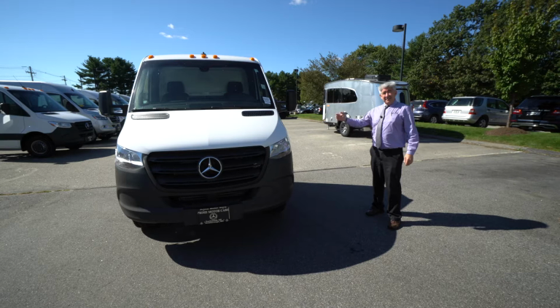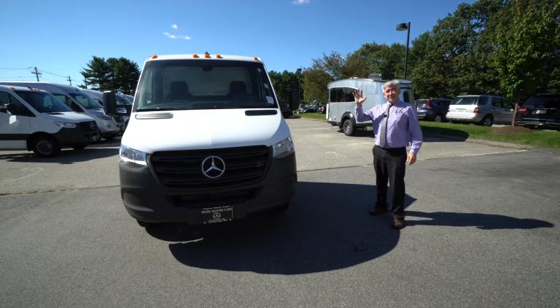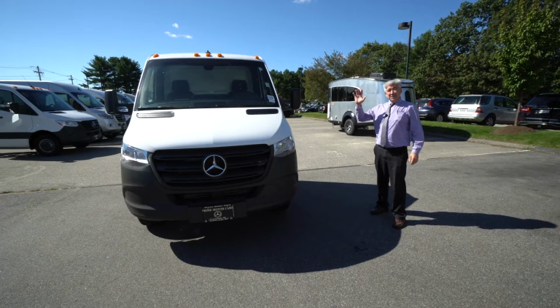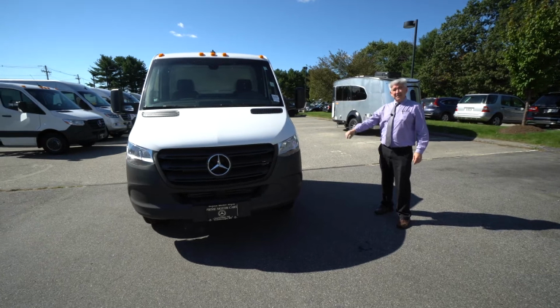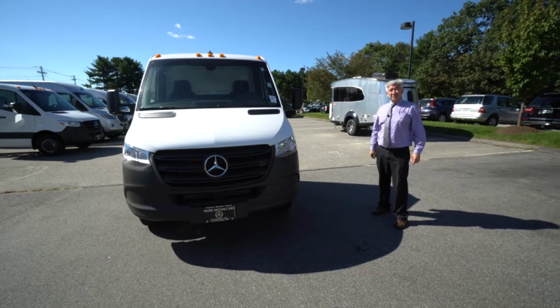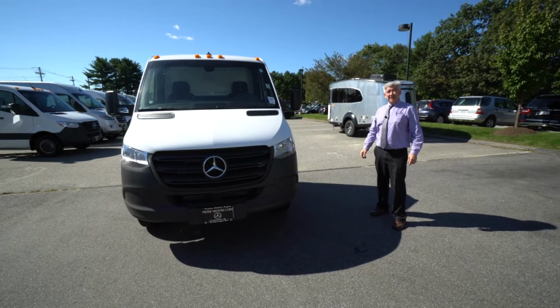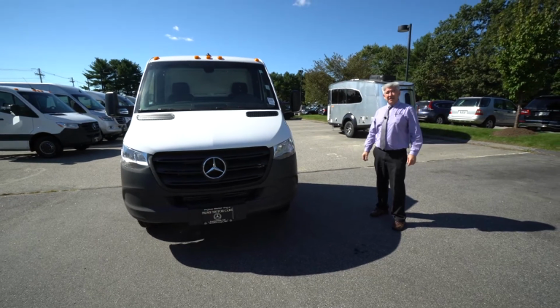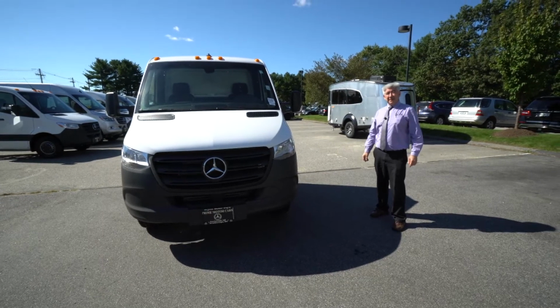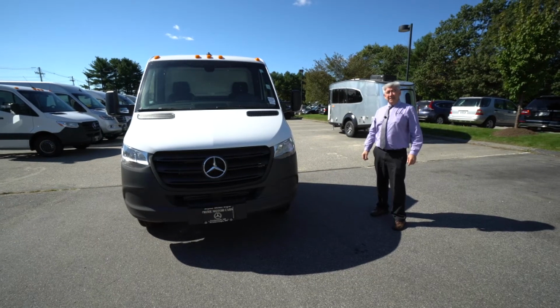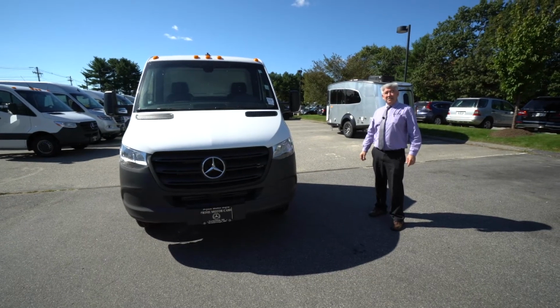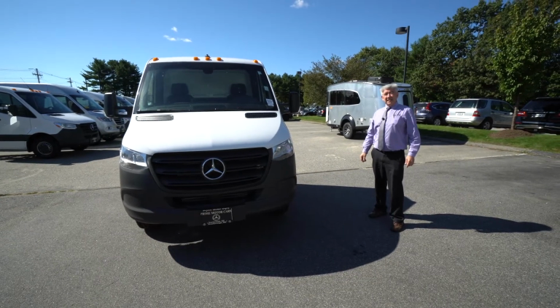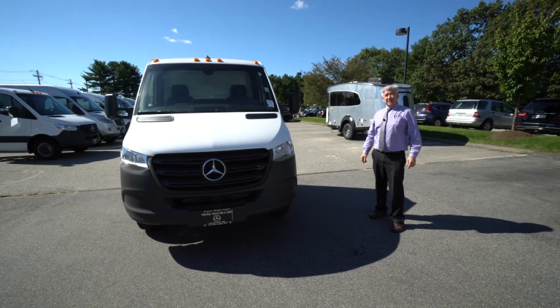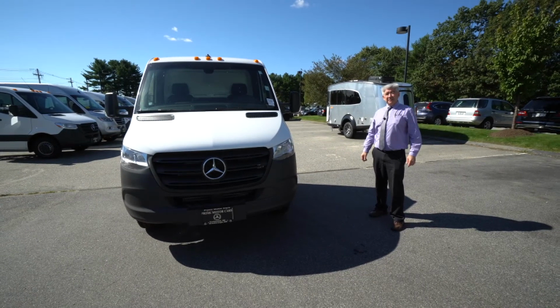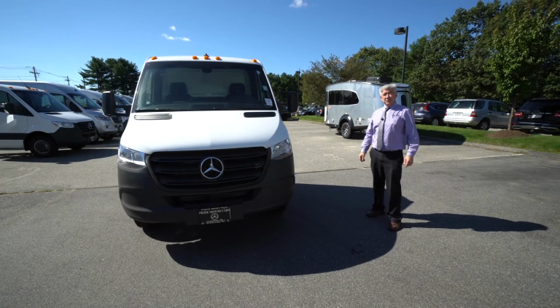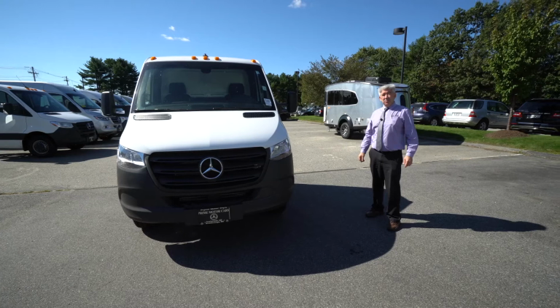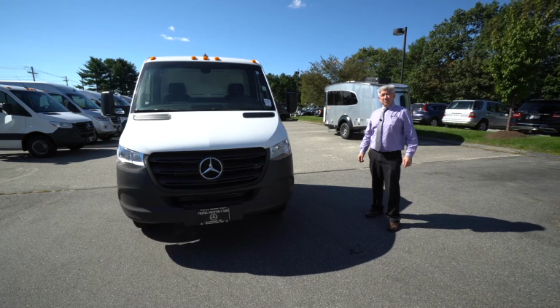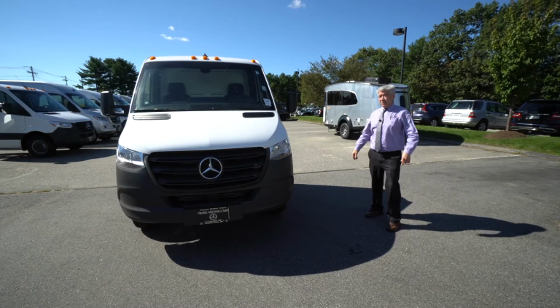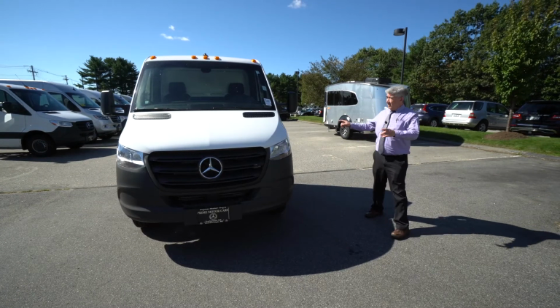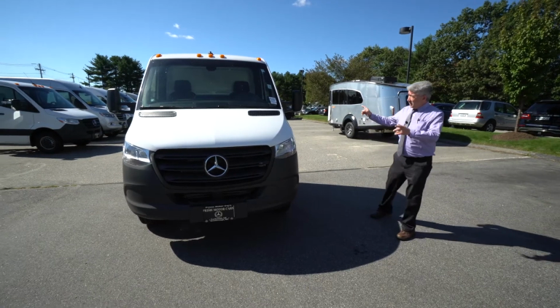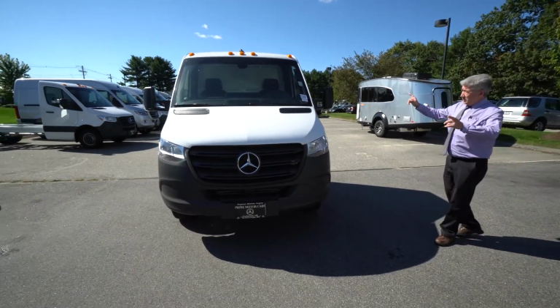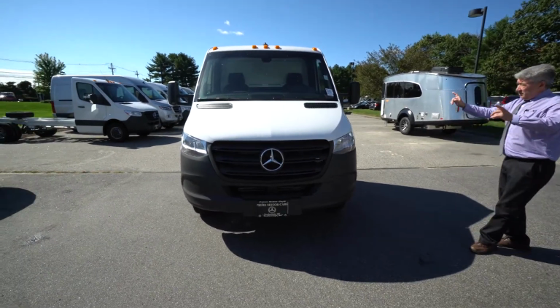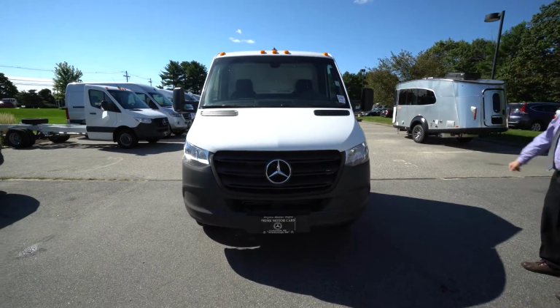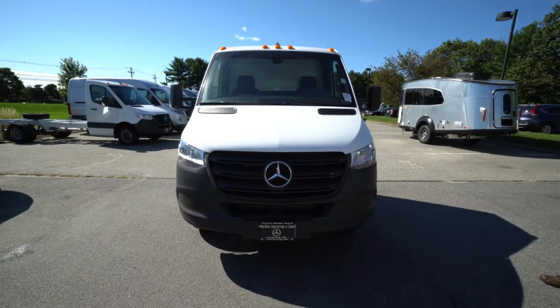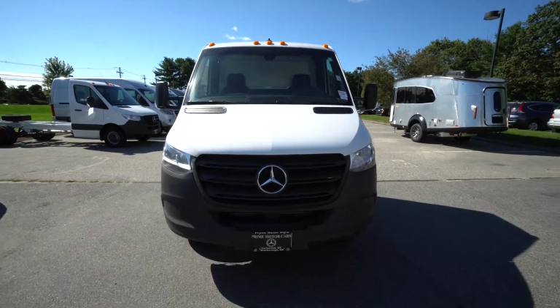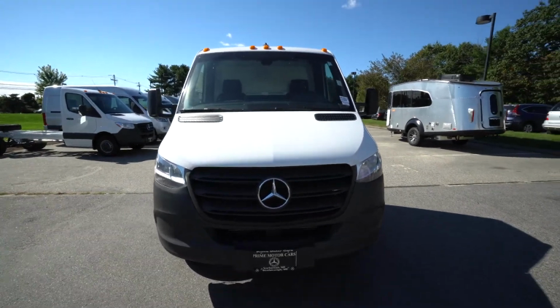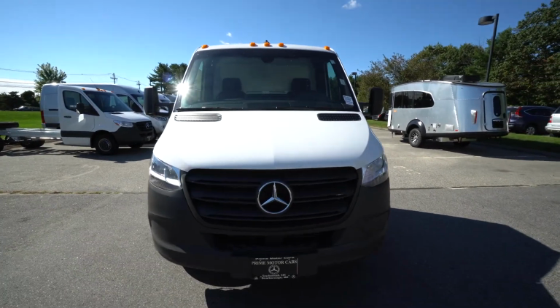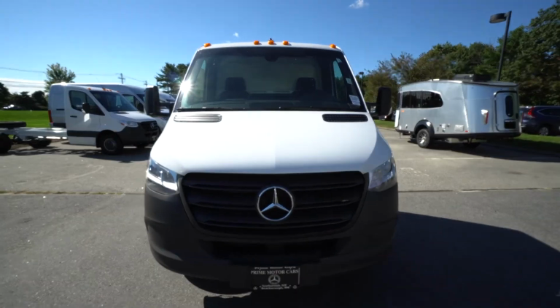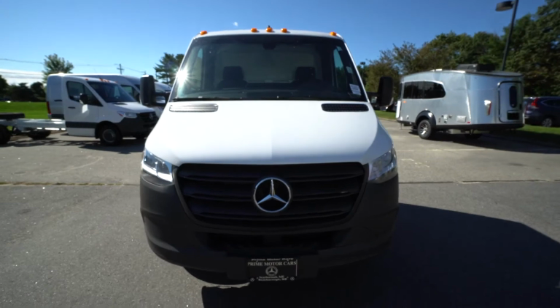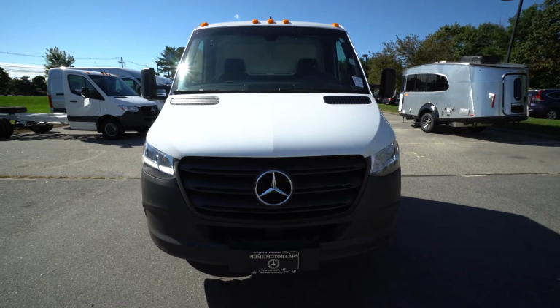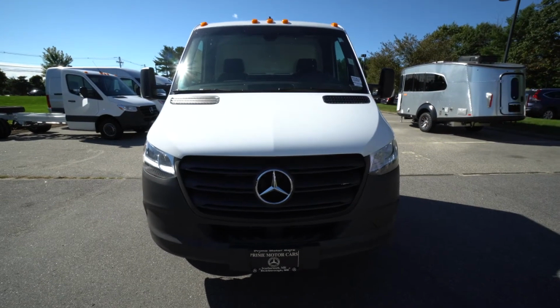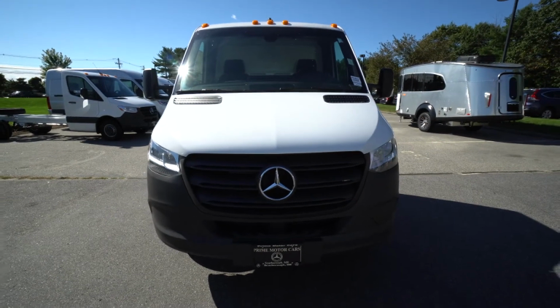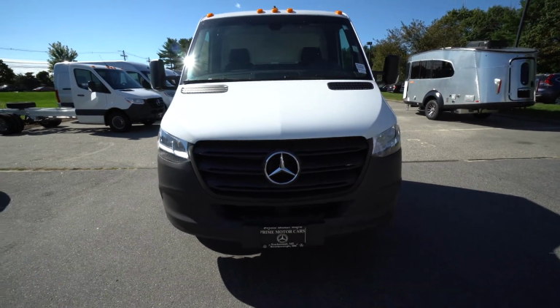How you doing? Tony Fennell here at Prime Motorcars in Scarborough, Maine. My cell is 978-764-1232. I want to show you guys this 21MXCC74.